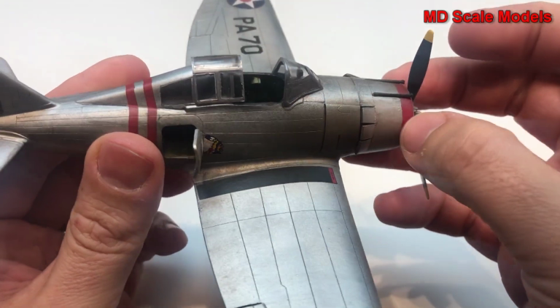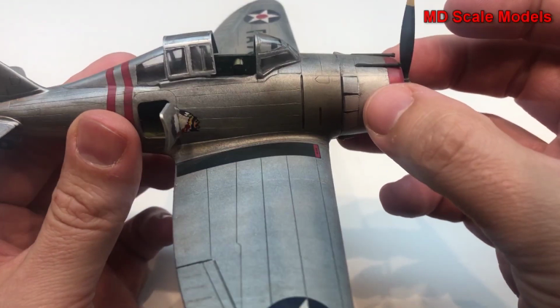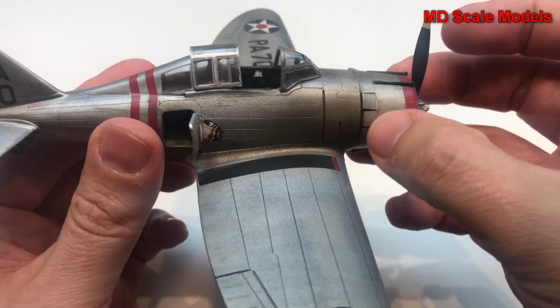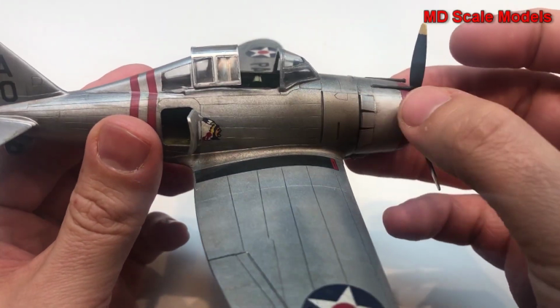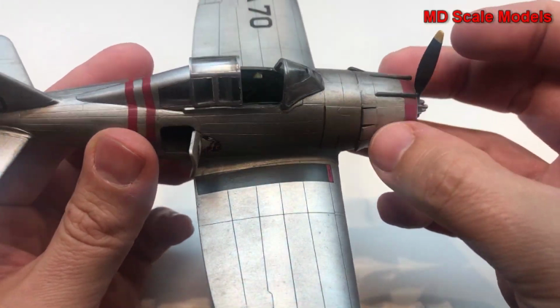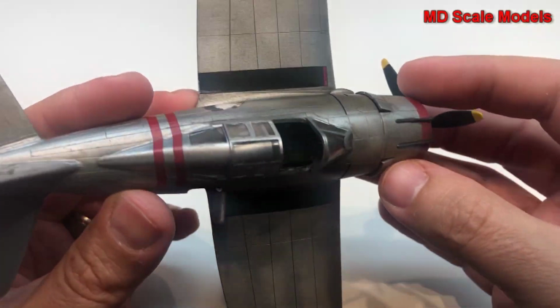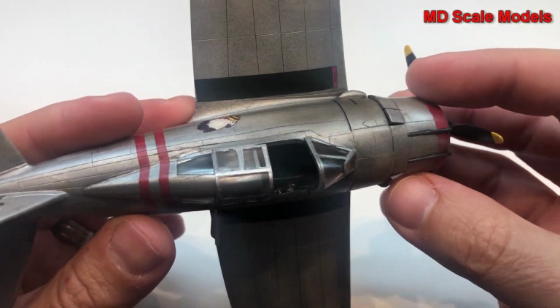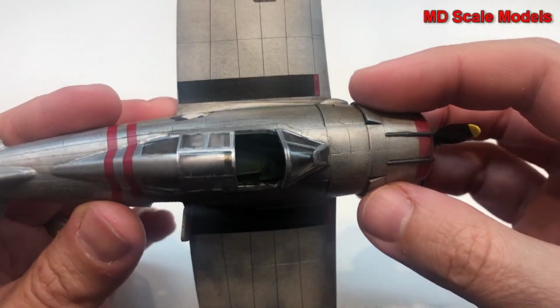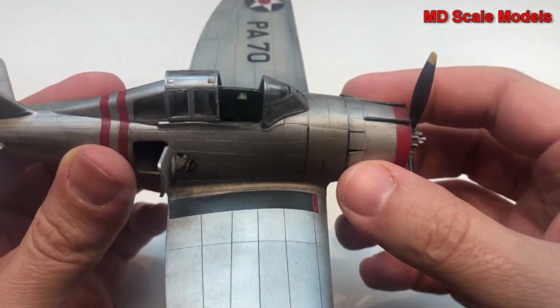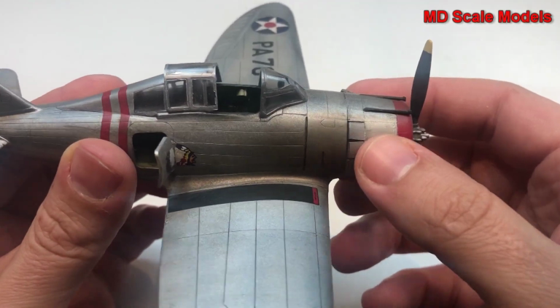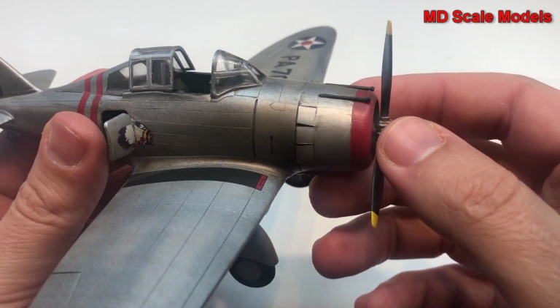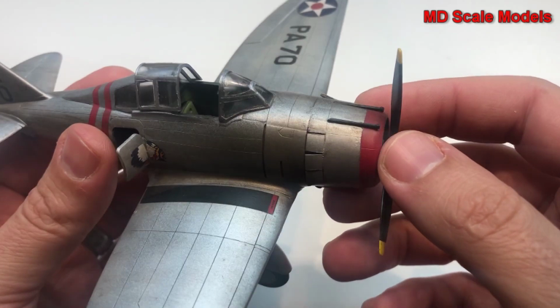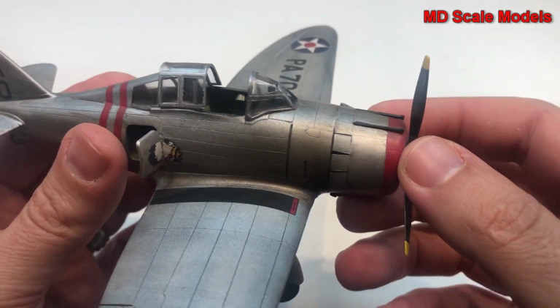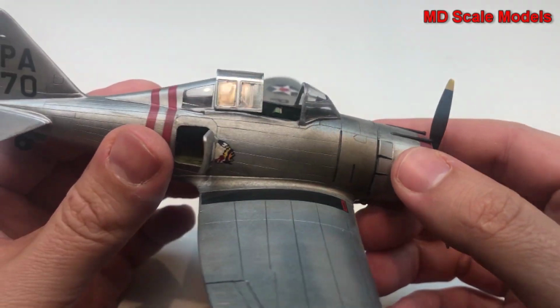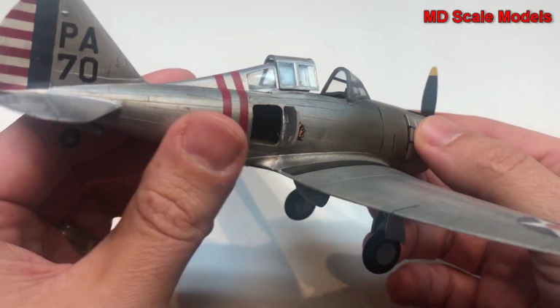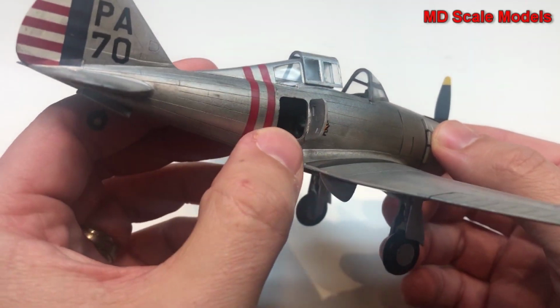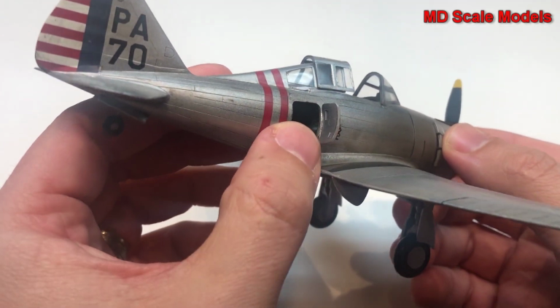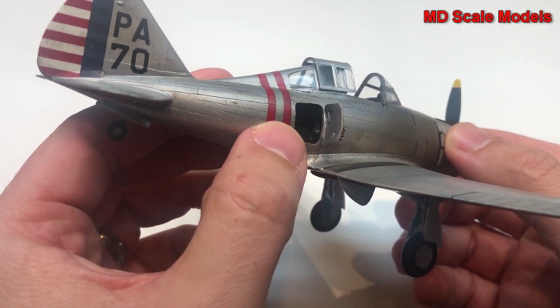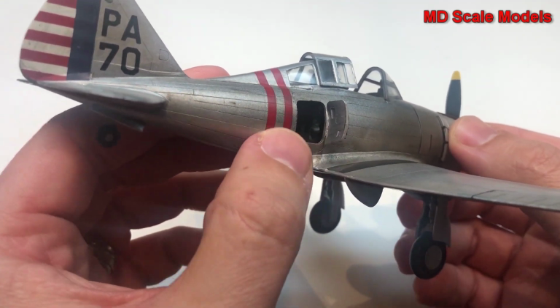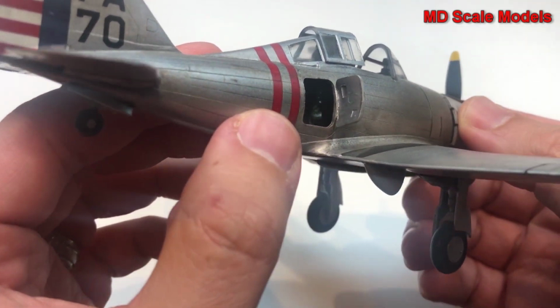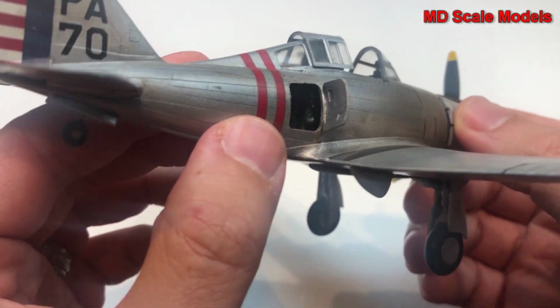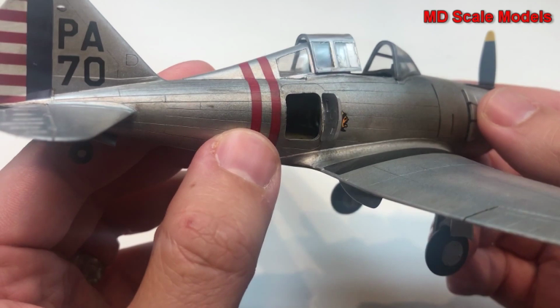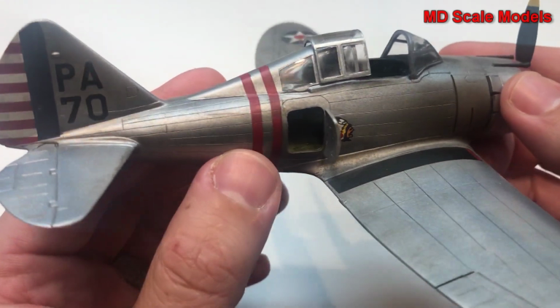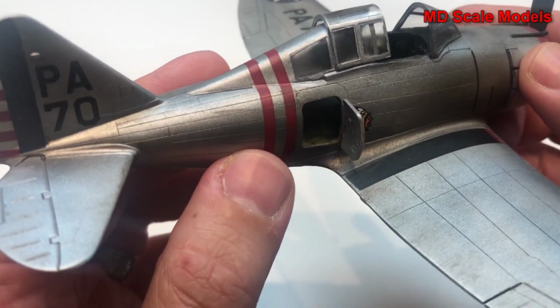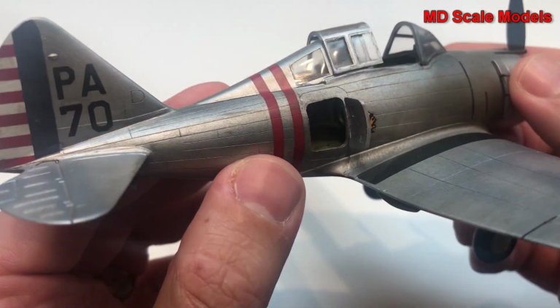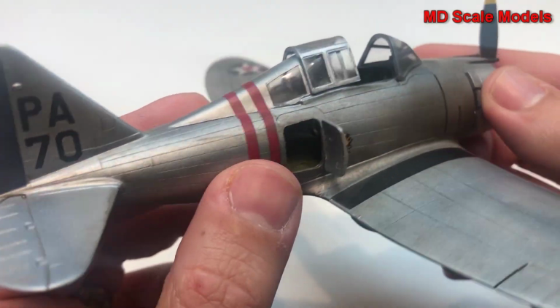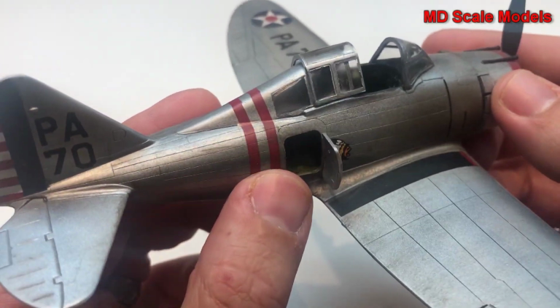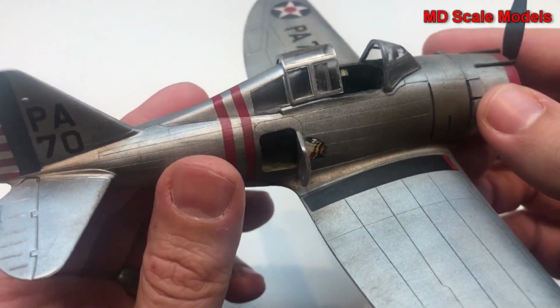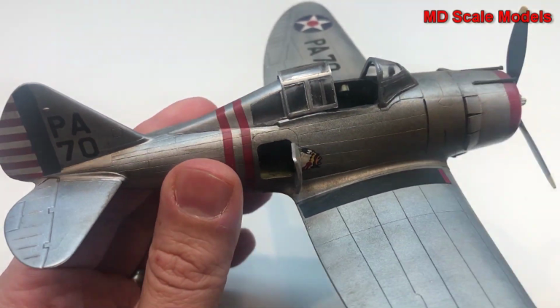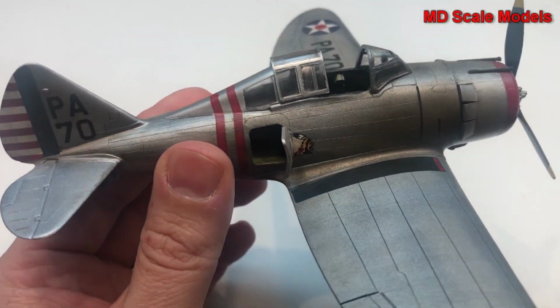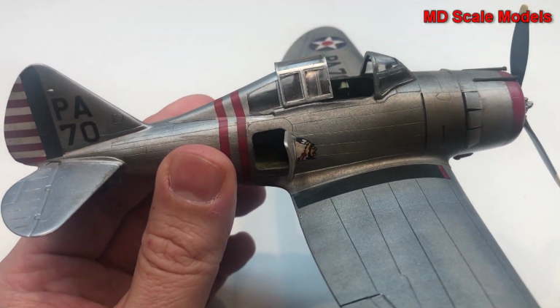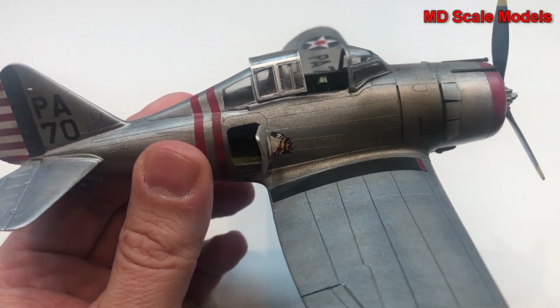We have our cowl, which is actually cut to open — you can display it open or closed. There's also a storage area that can be opened. Just make sure that you paint the inside chrome green.